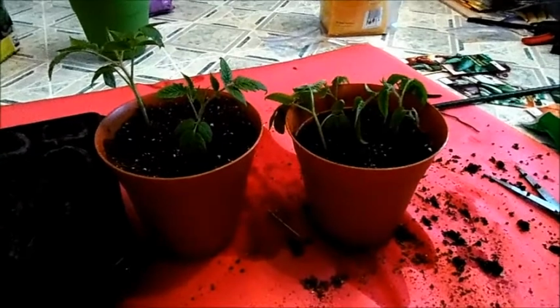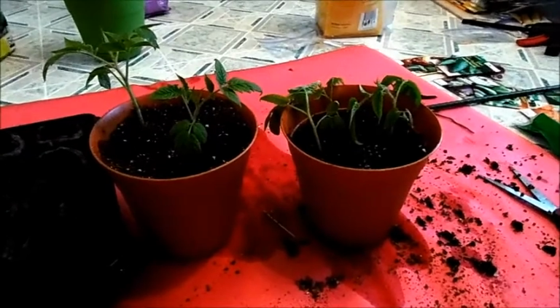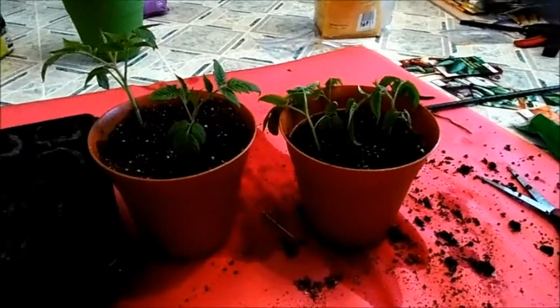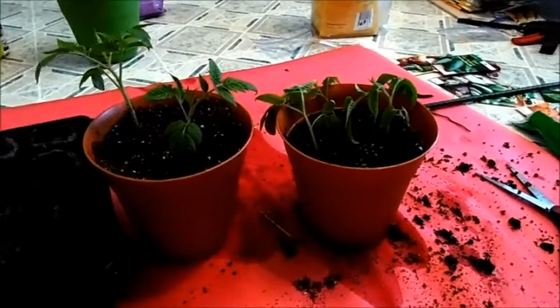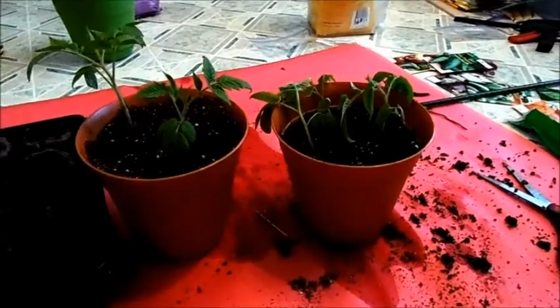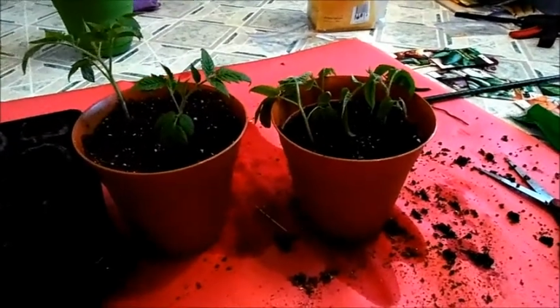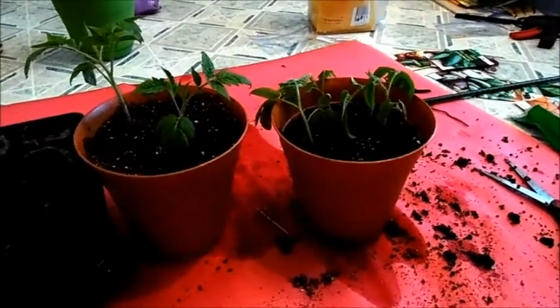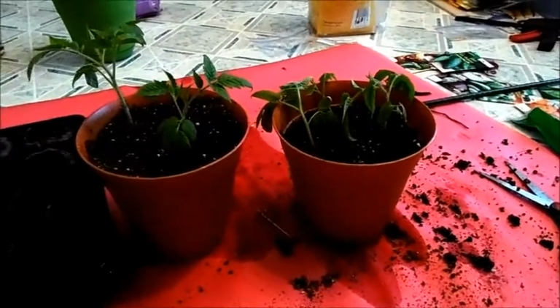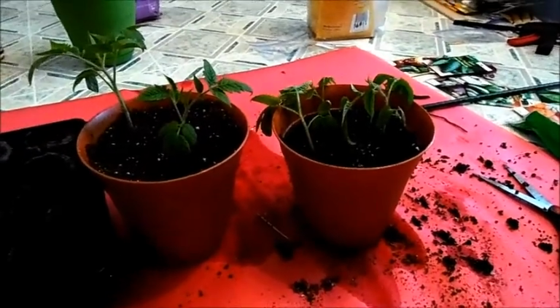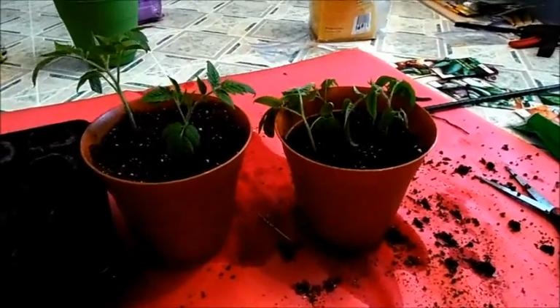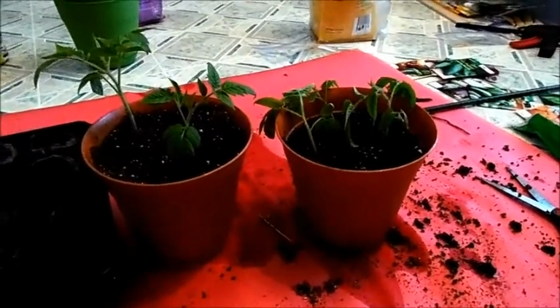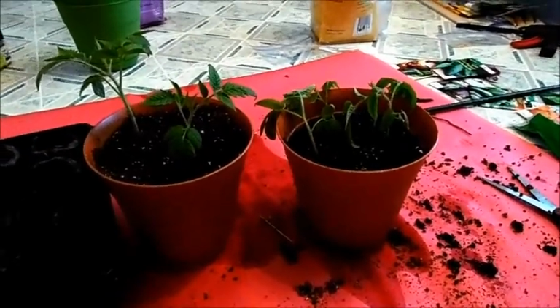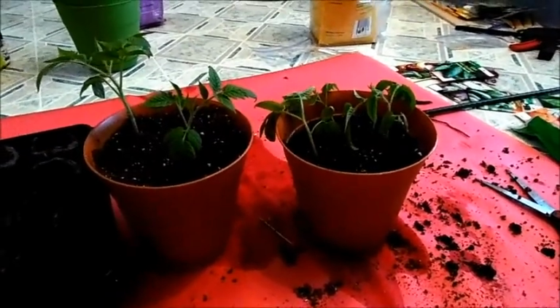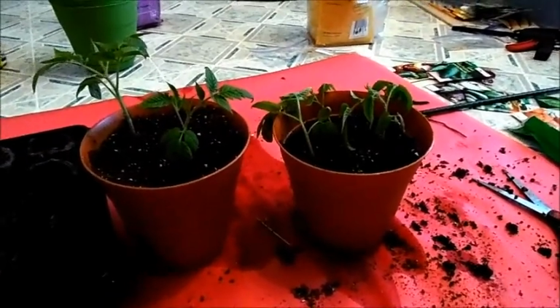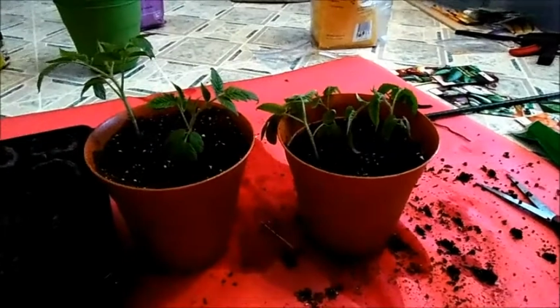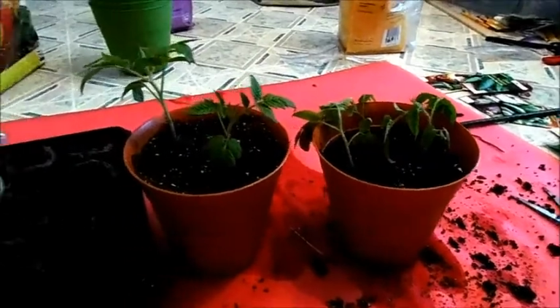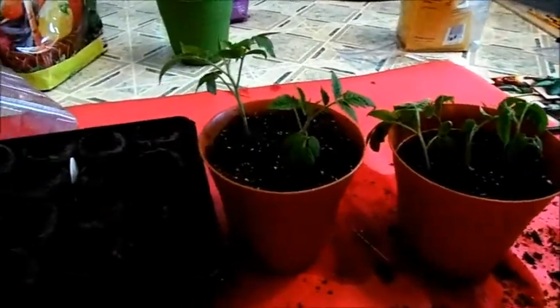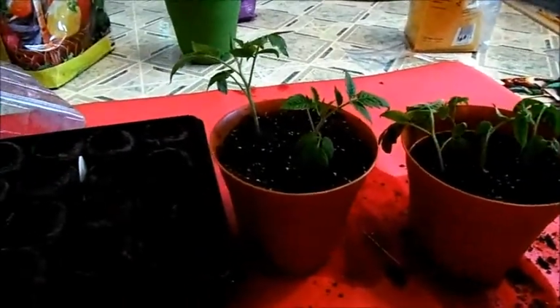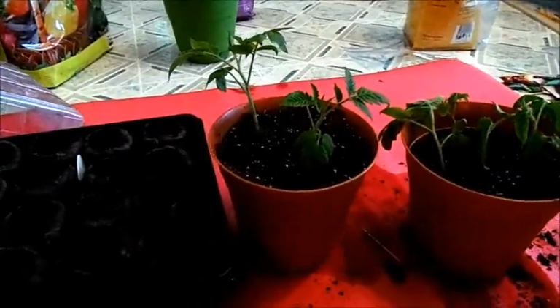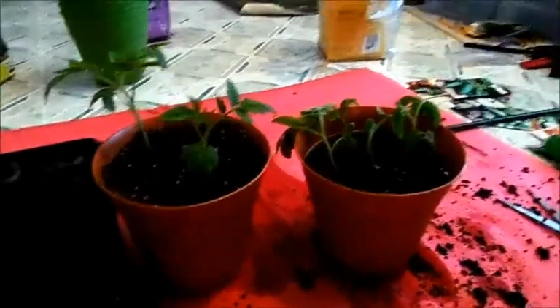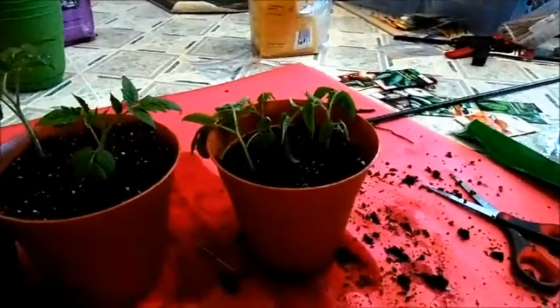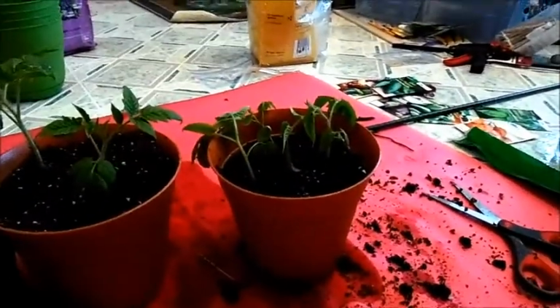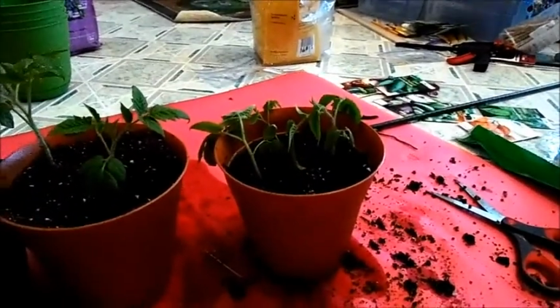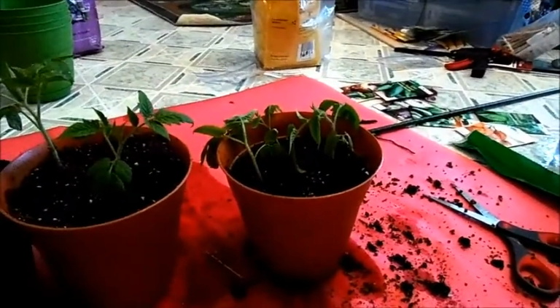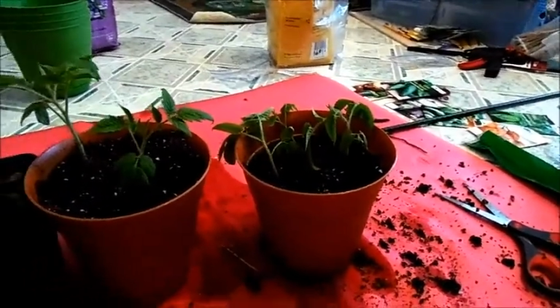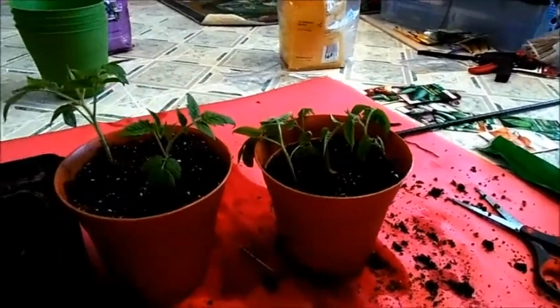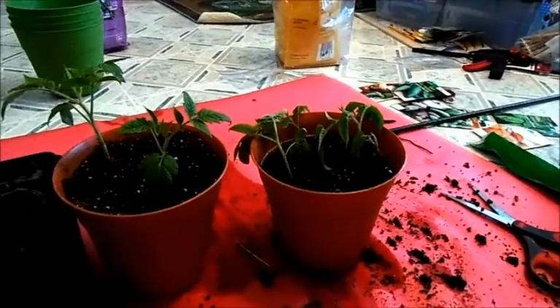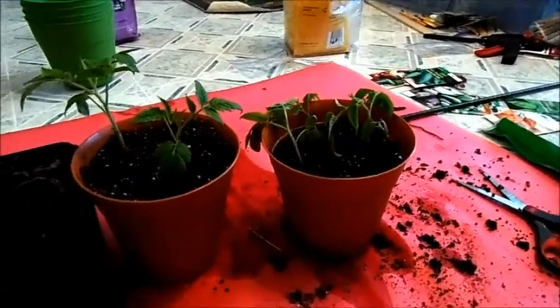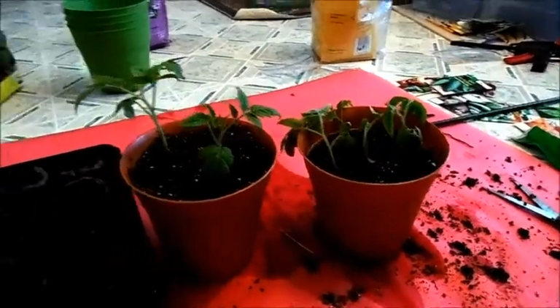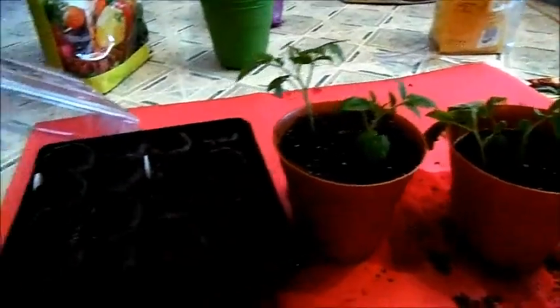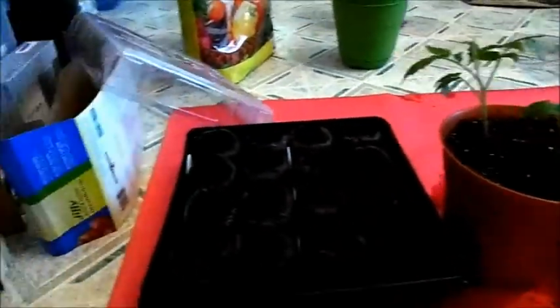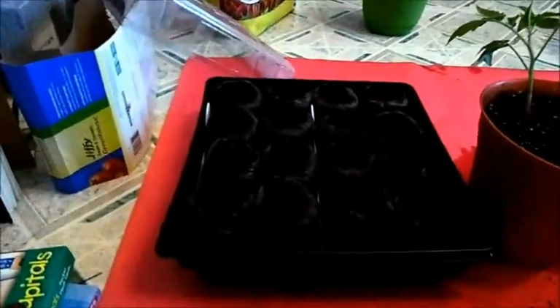Hello everyone, I just finished transplanting my tomatoes. They look a little bit wilted, so I'll give them a bit more water — at least this one. They're actually okay, but this one looks a little wilted, so I'll give it a little more water and put it back in my grow tent. And over here, I just planted my tomato seeds.